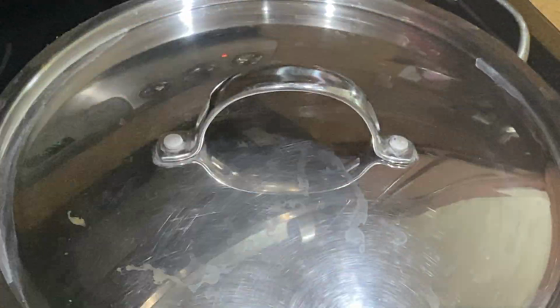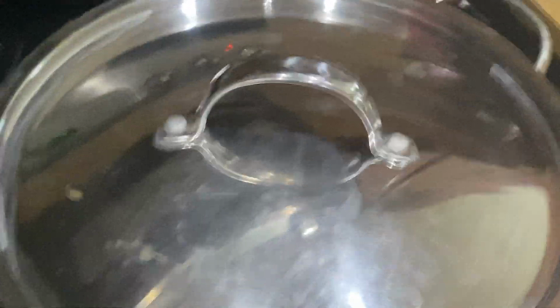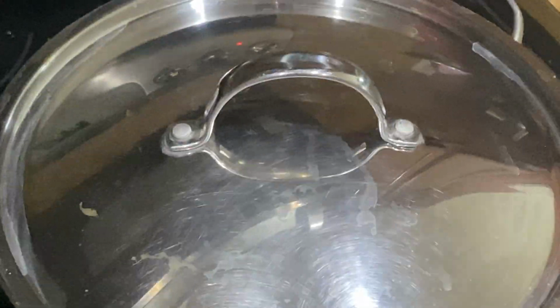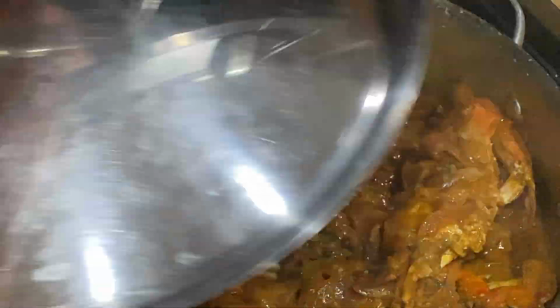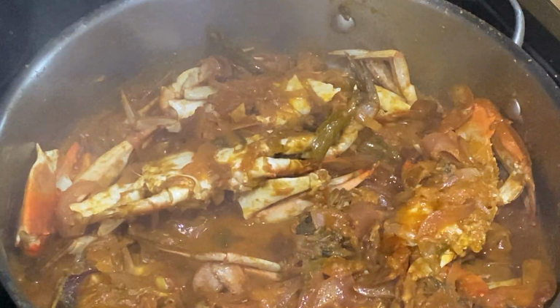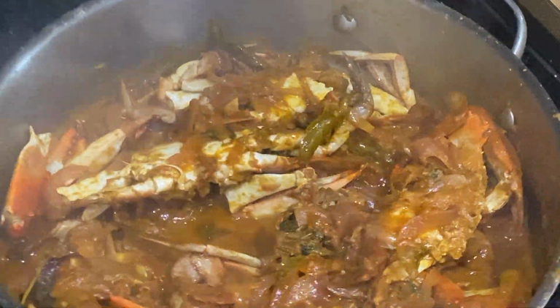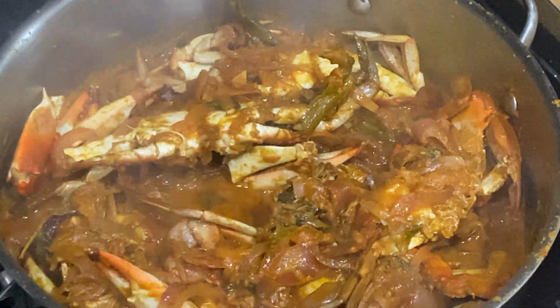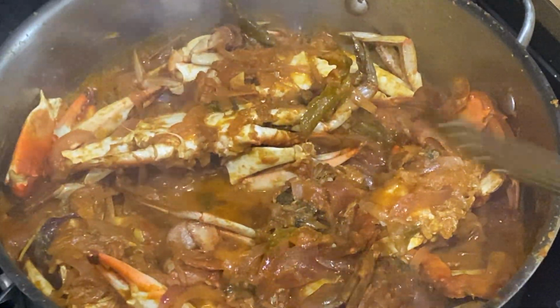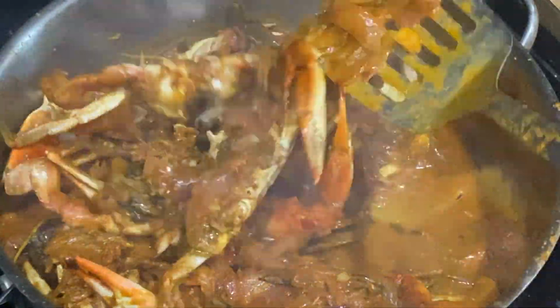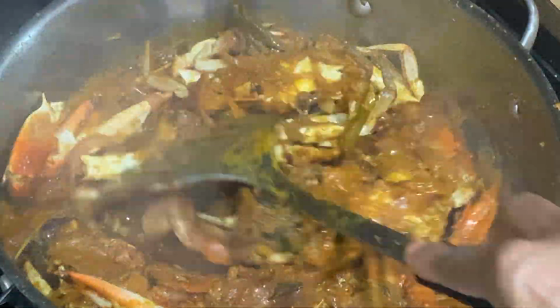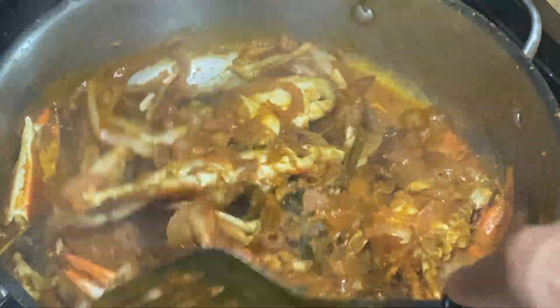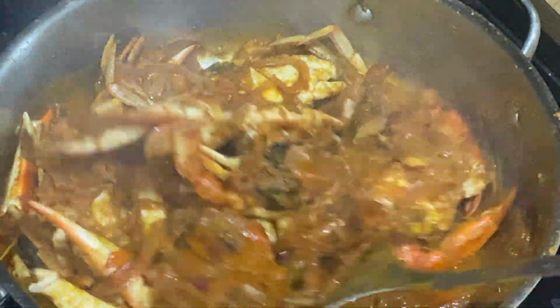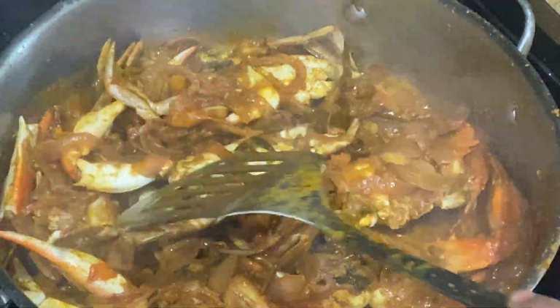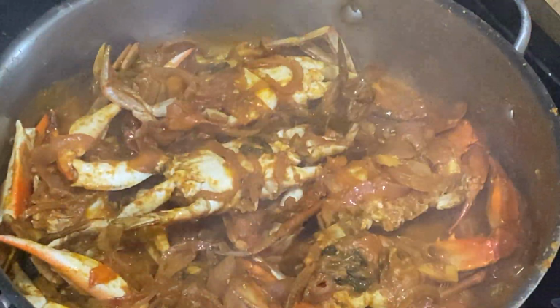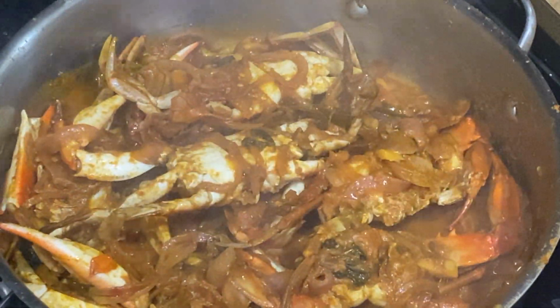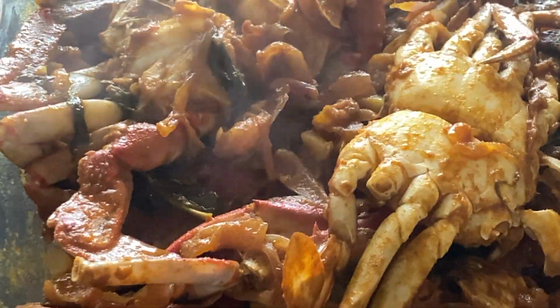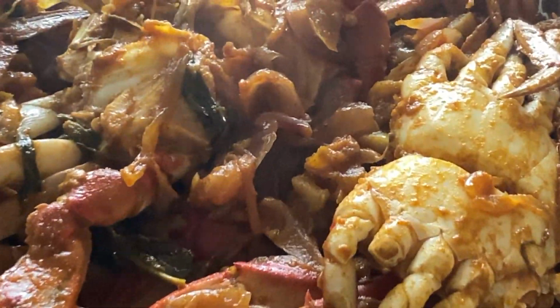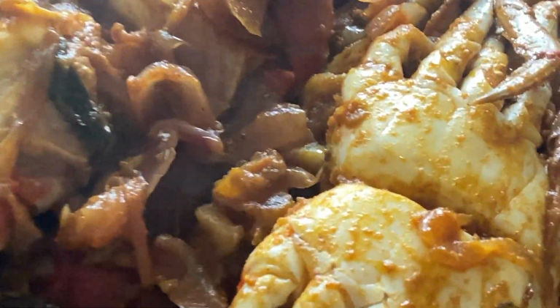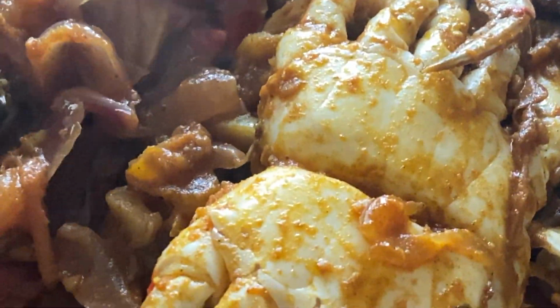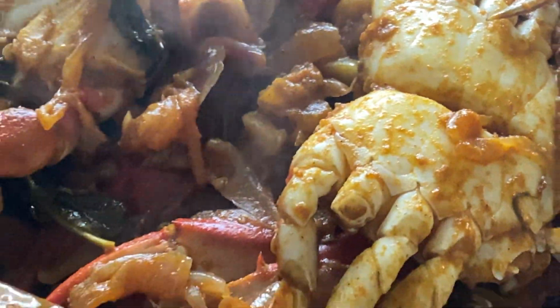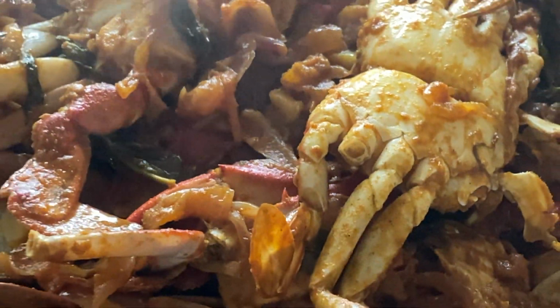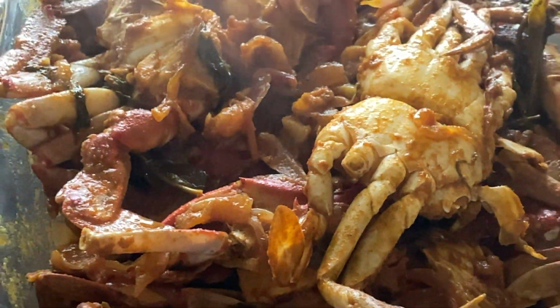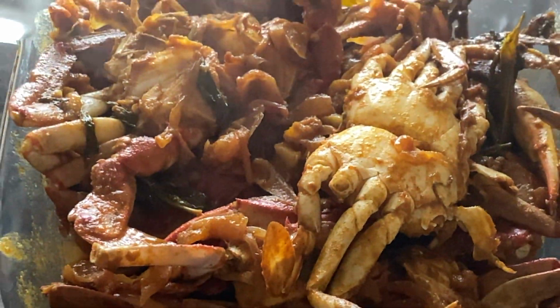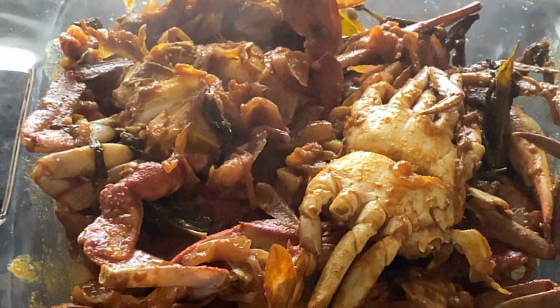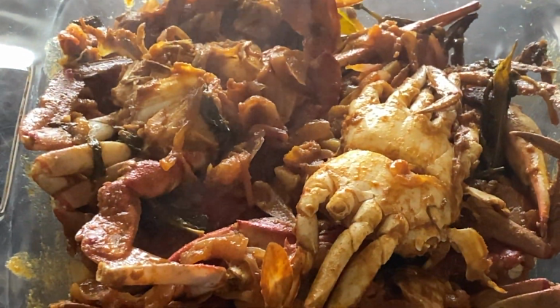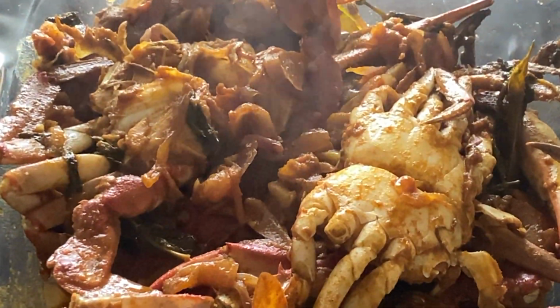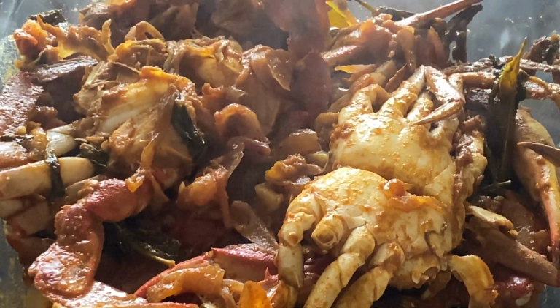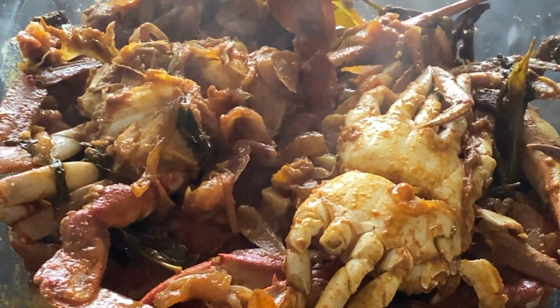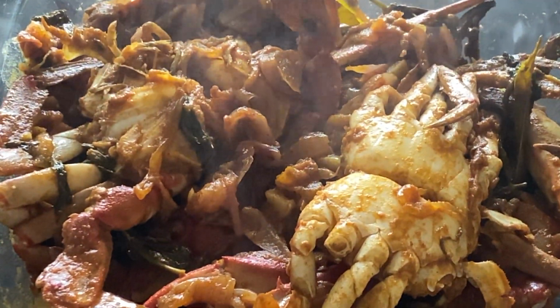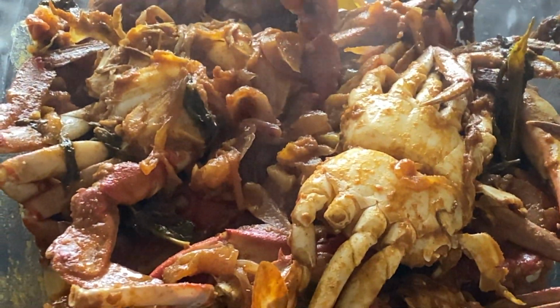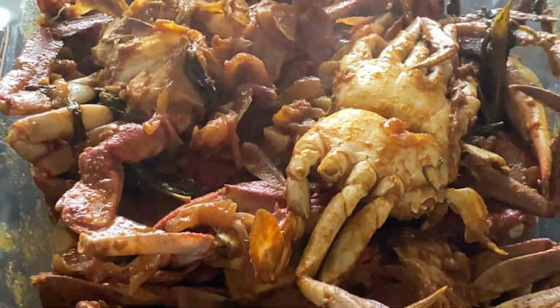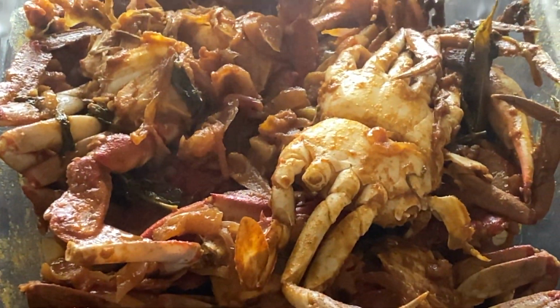Now the crab is ready — the smell is super, the taste is super. You can also try the gravy on the rice.